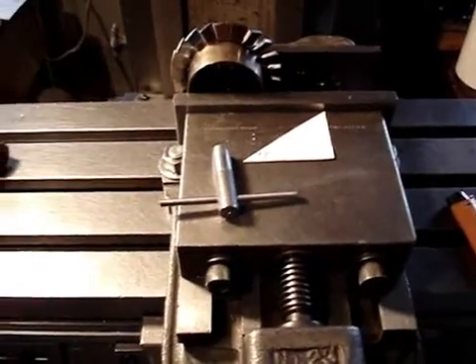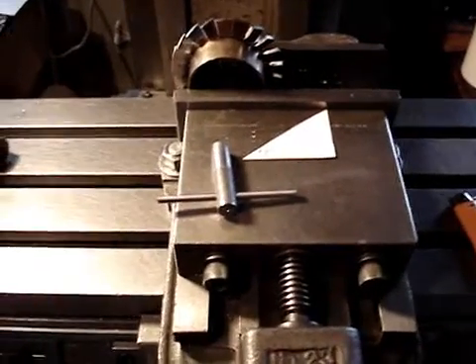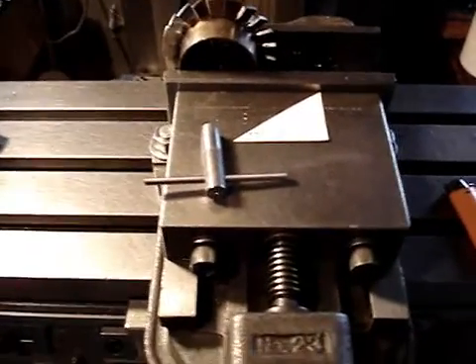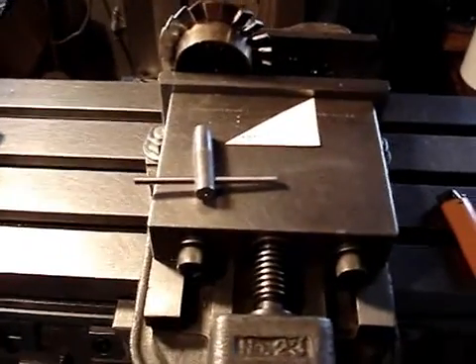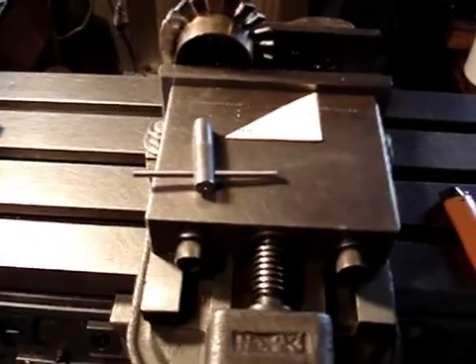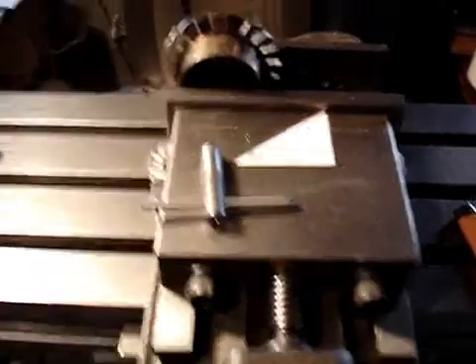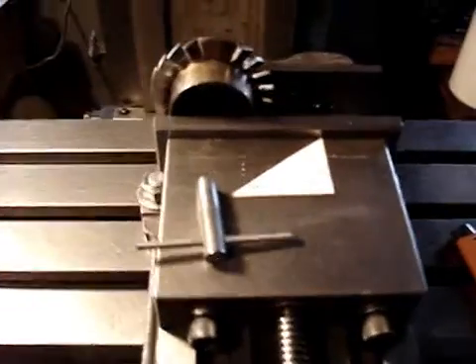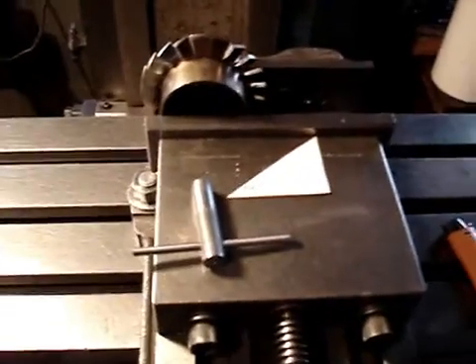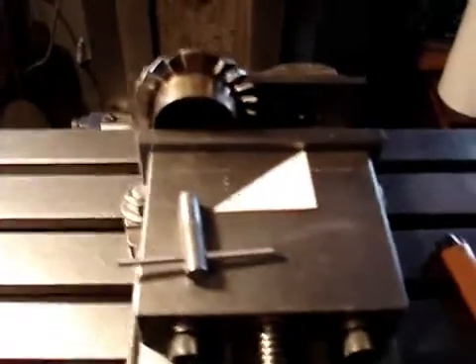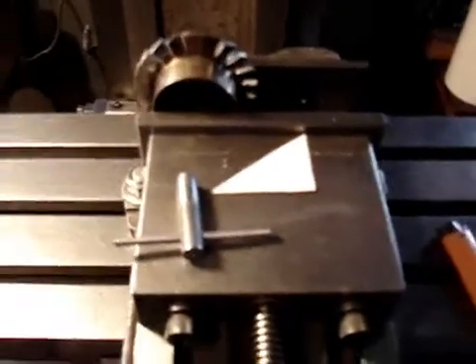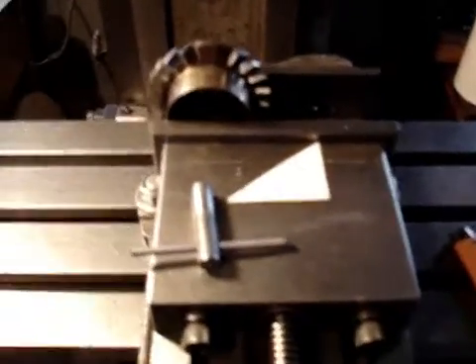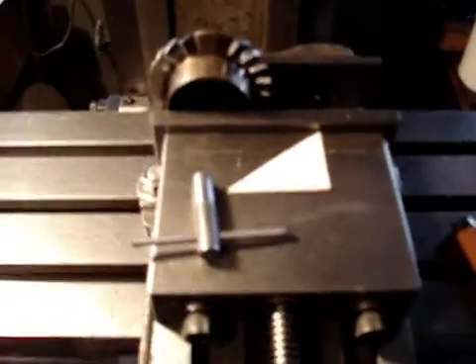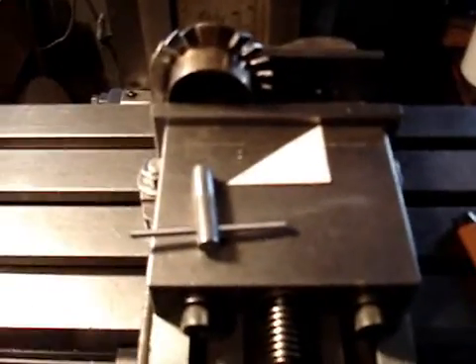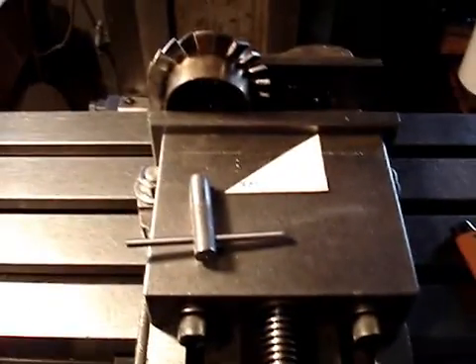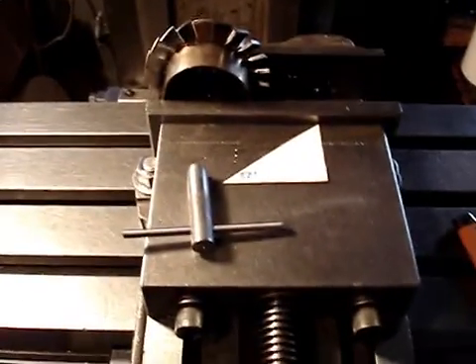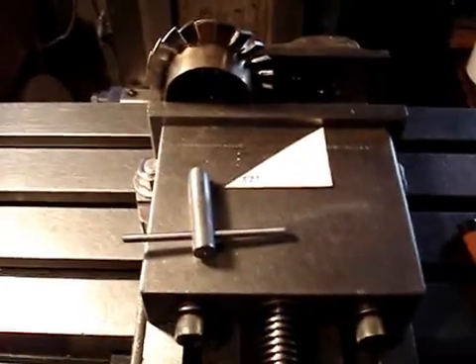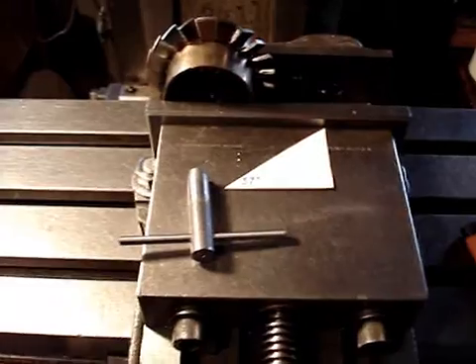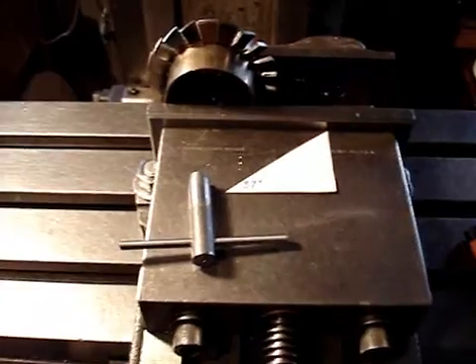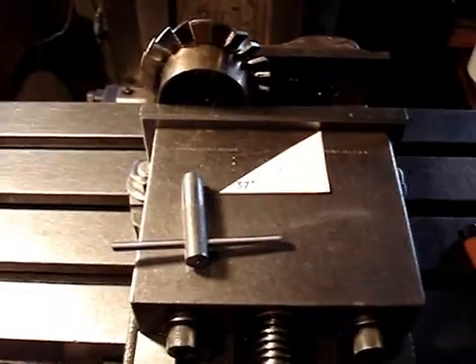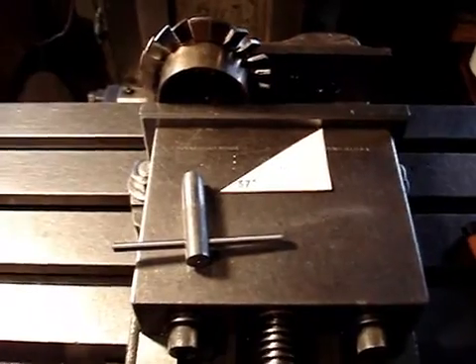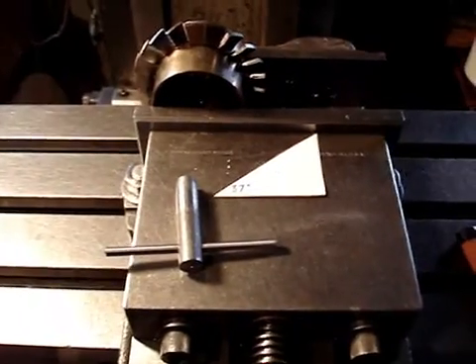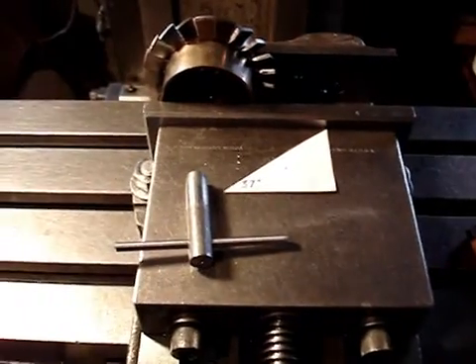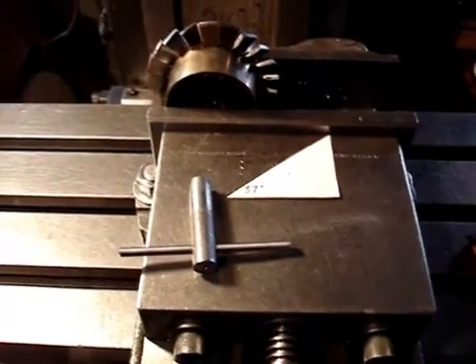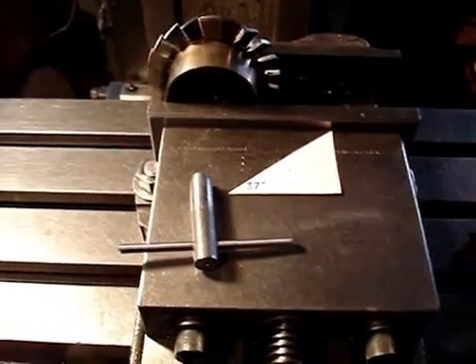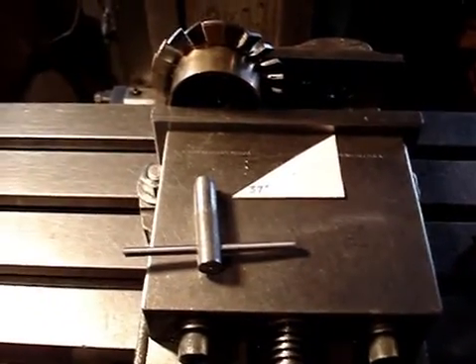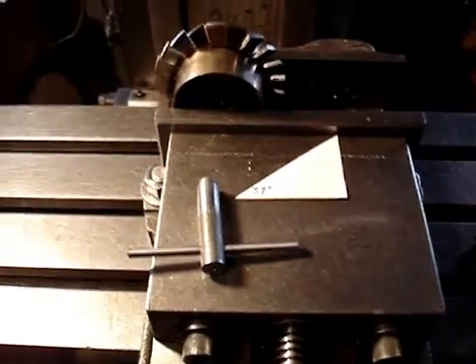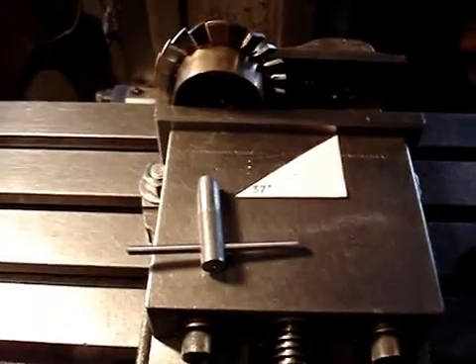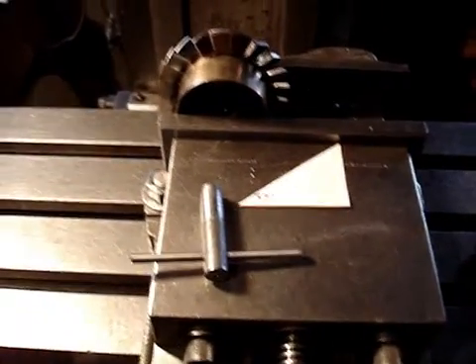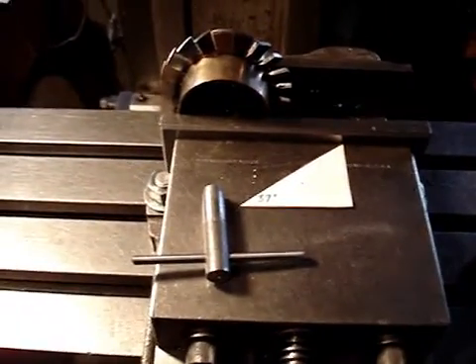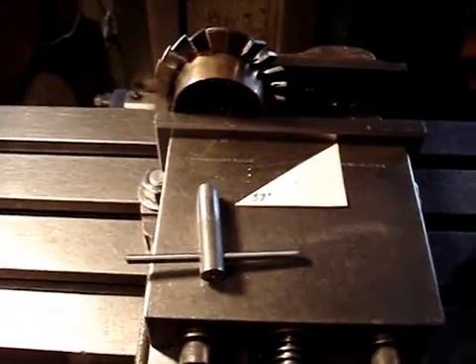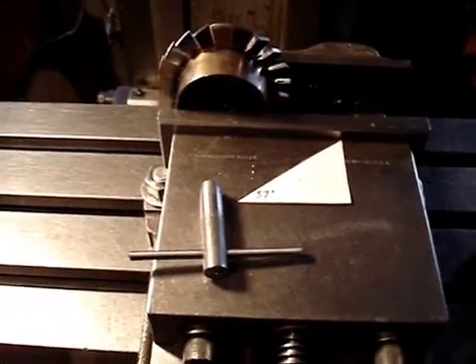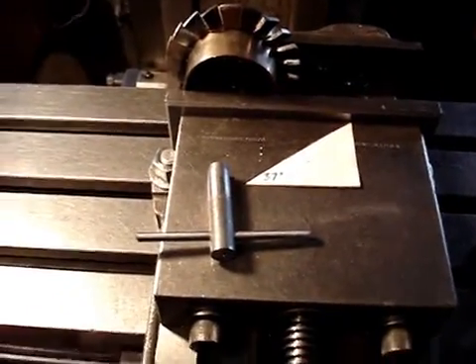Hi guys, this short how-to video is going to show you how to bend the turbine blades for a Schreckling or a Camps type turbine.